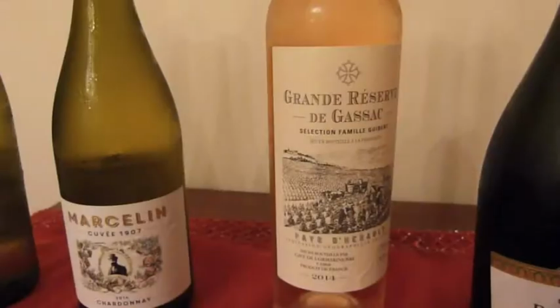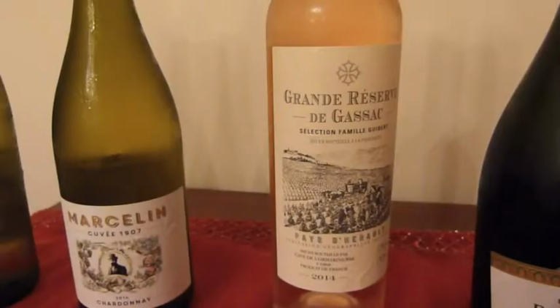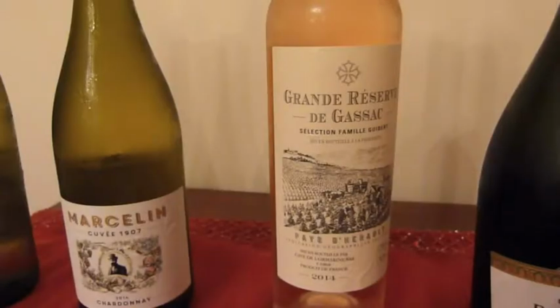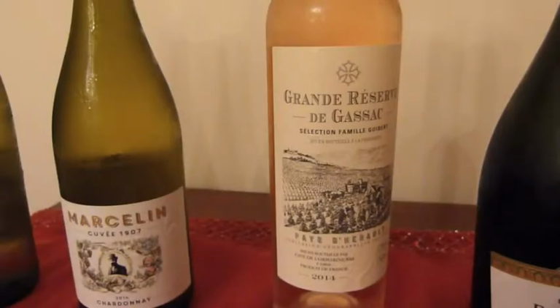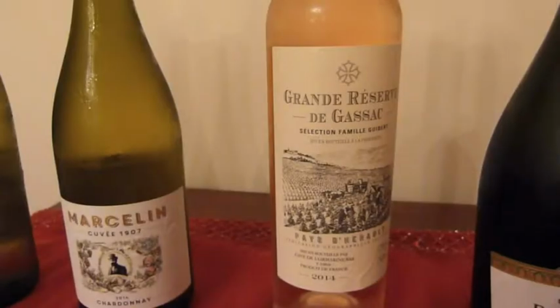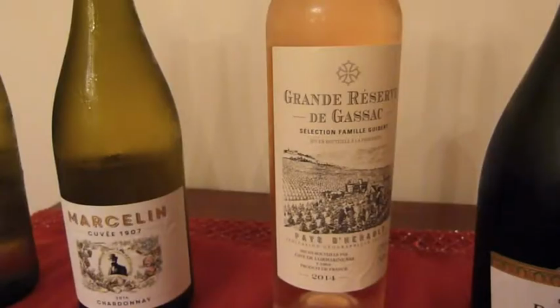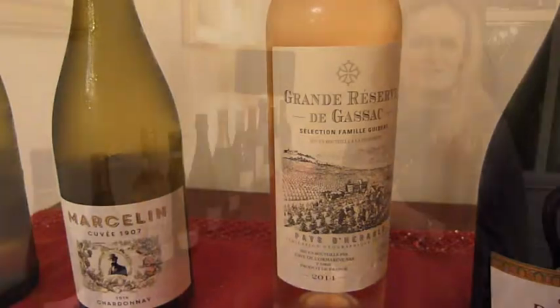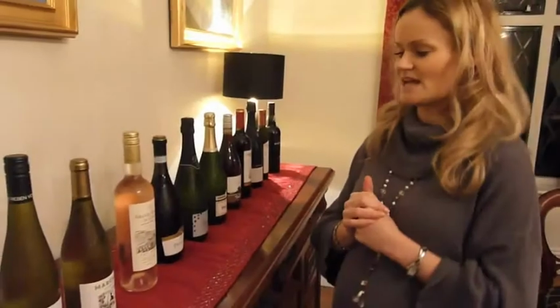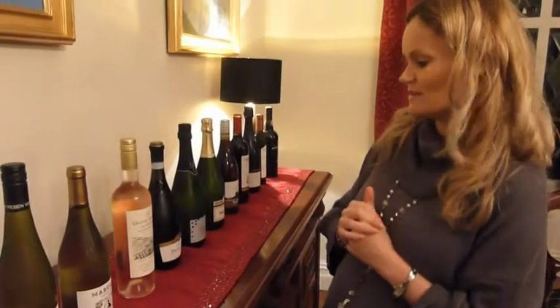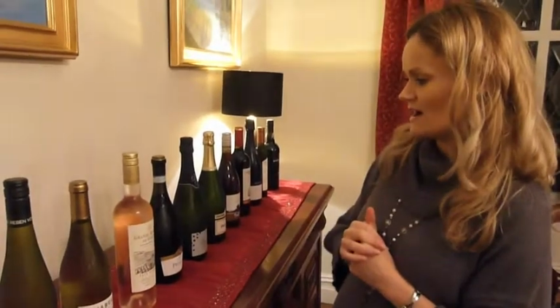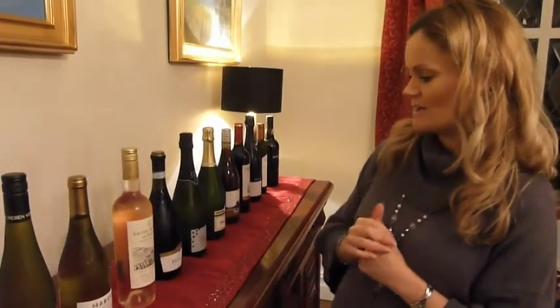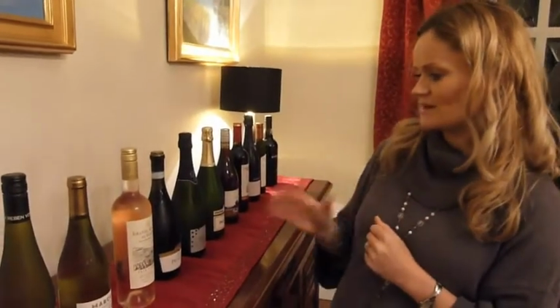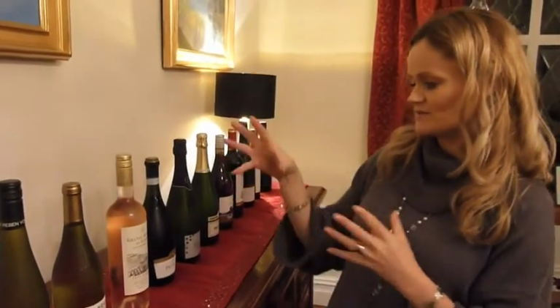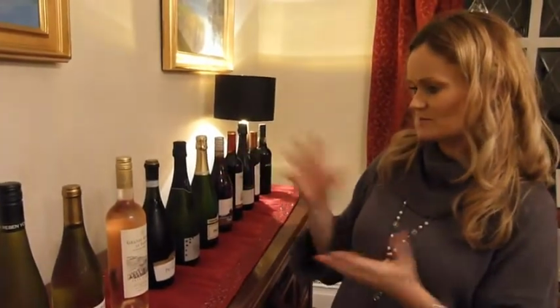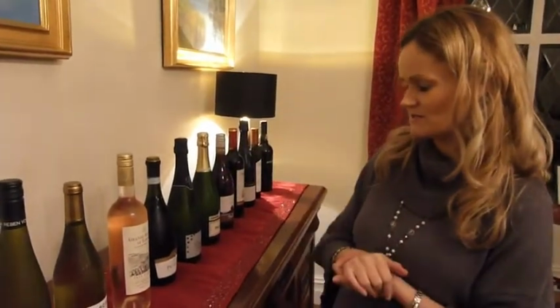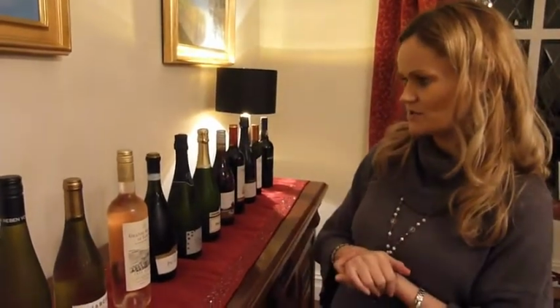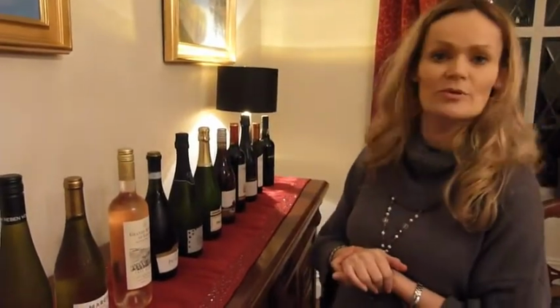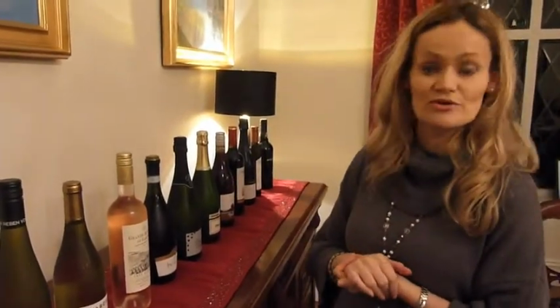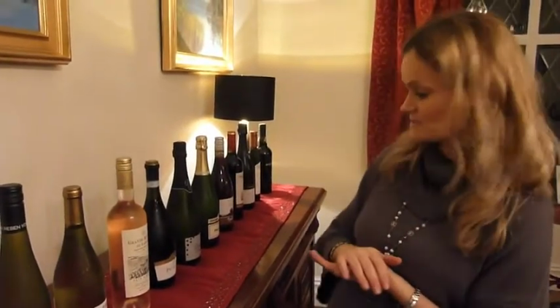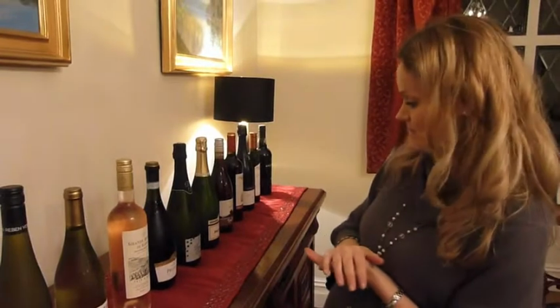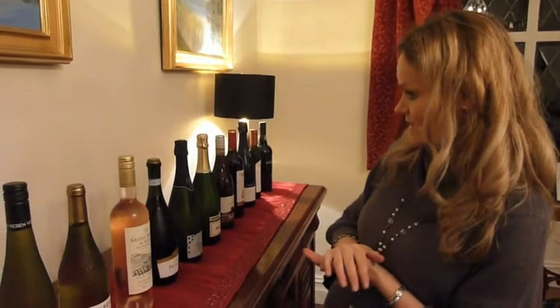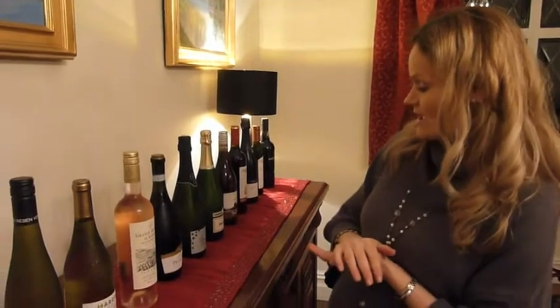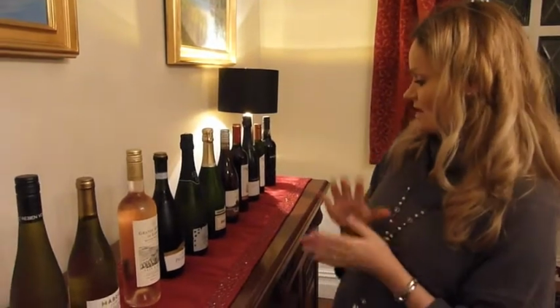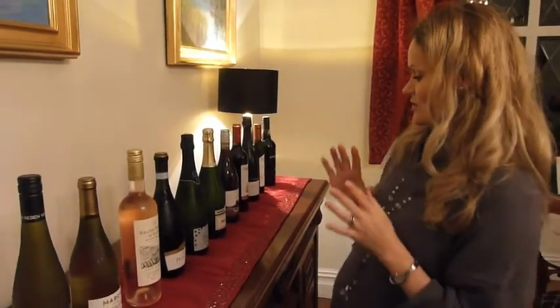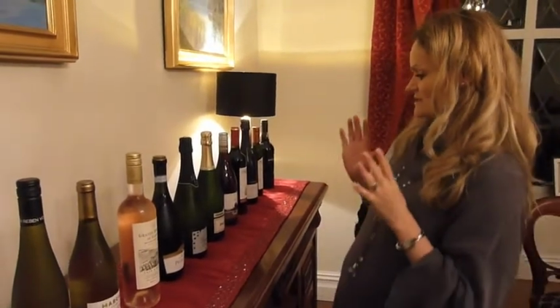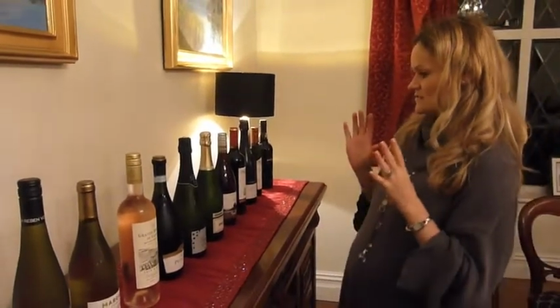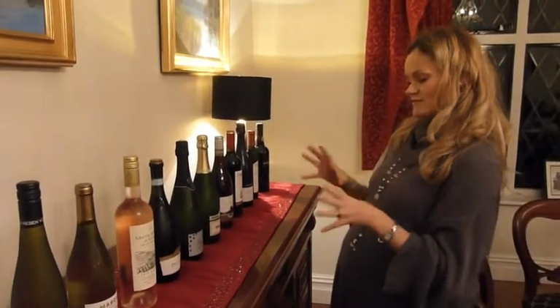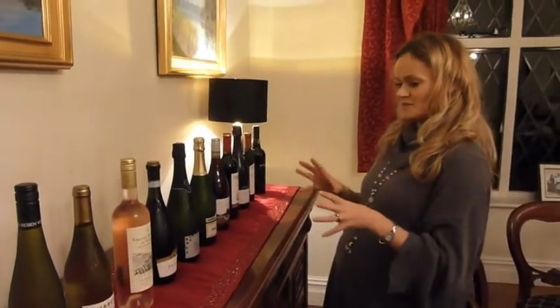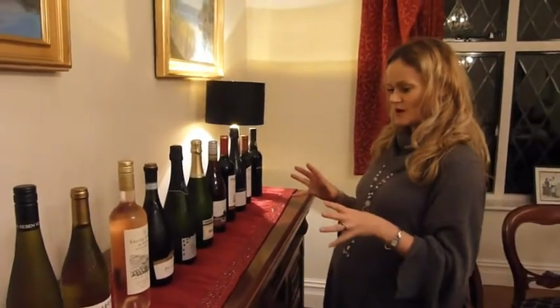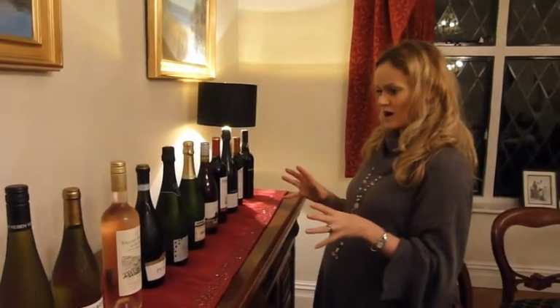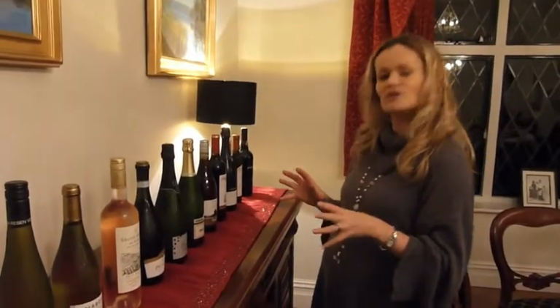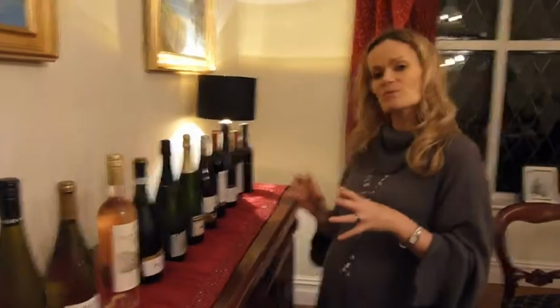We've got a rosé which is classic with anything seafood related — salmon, anything like that. Obviously as an aperitif on its own it's quite popular at Christmas as well.